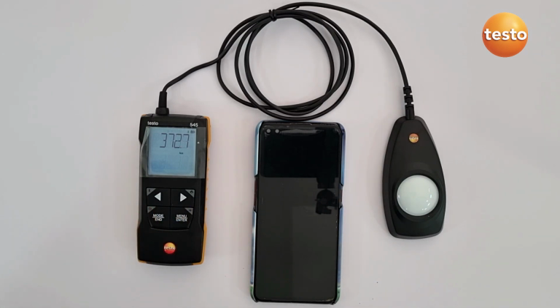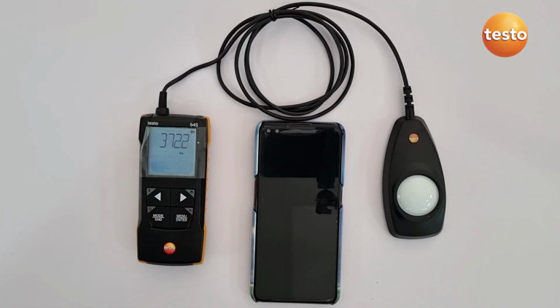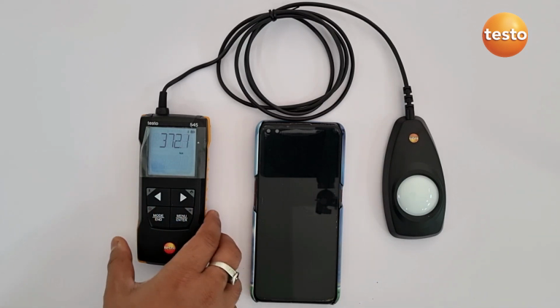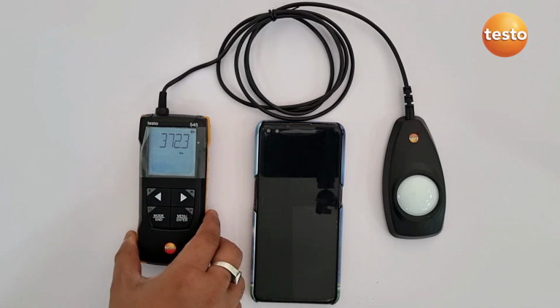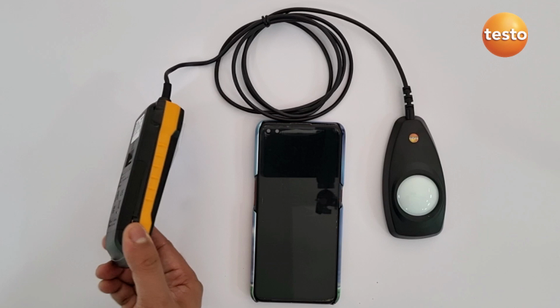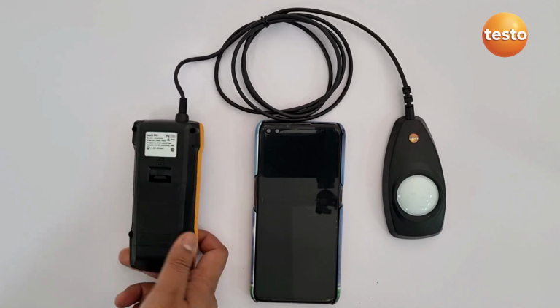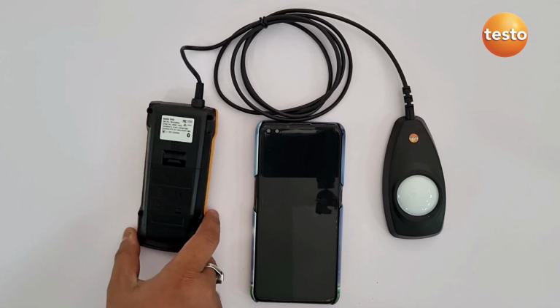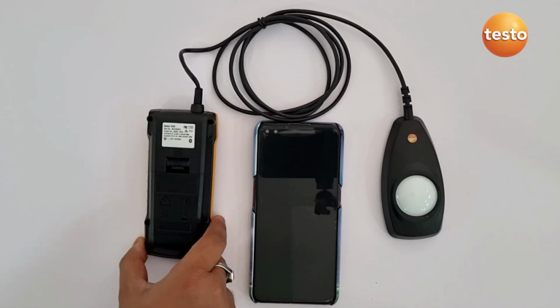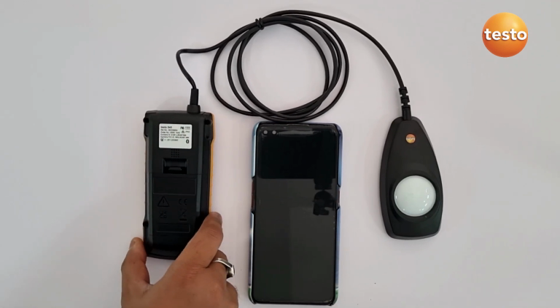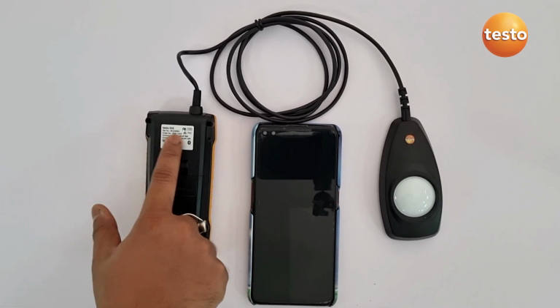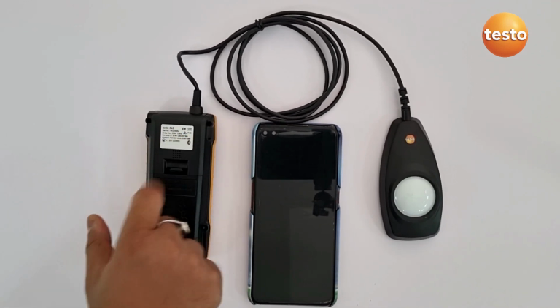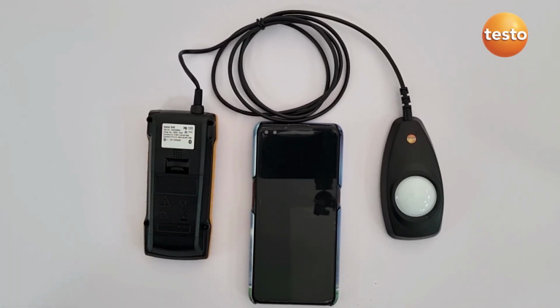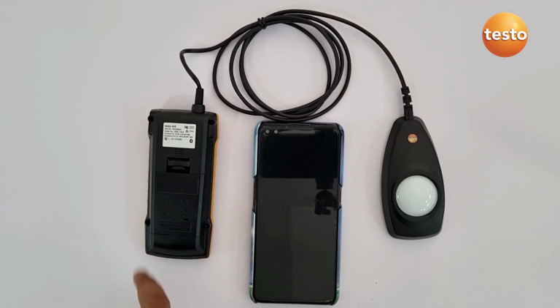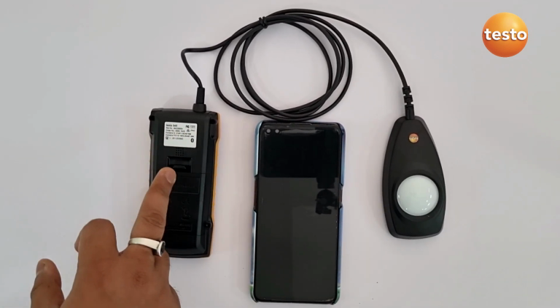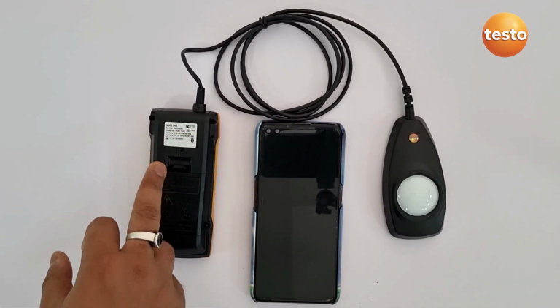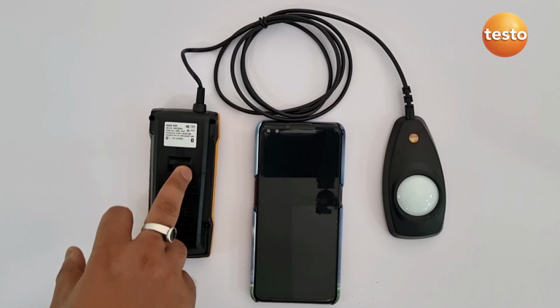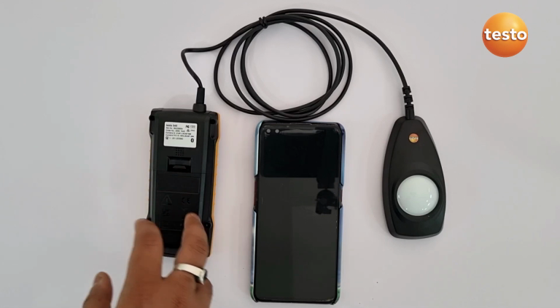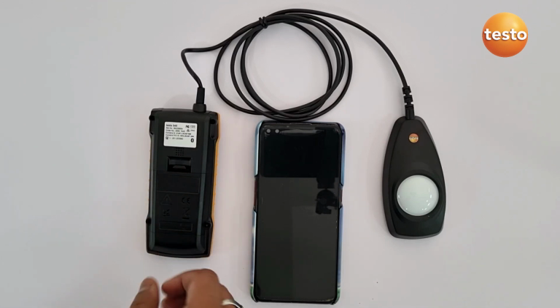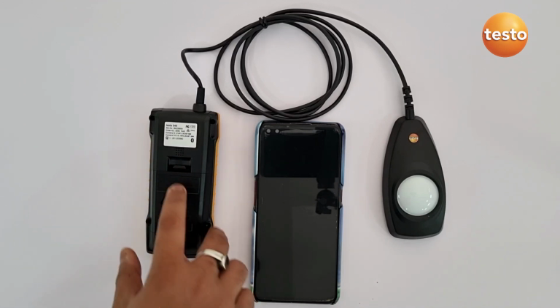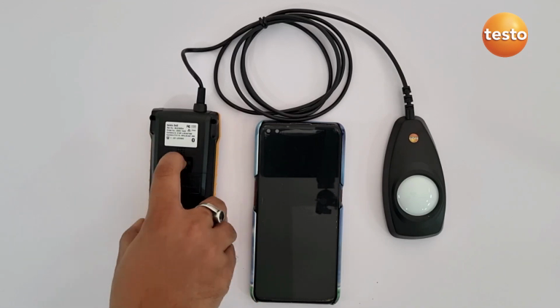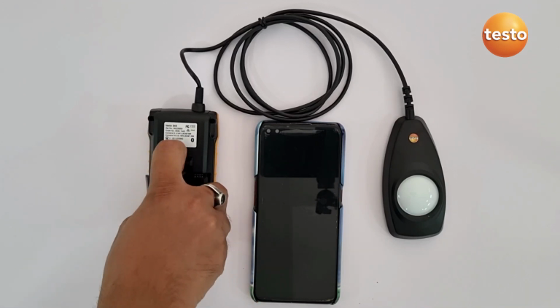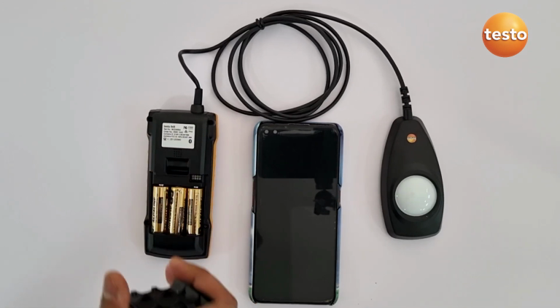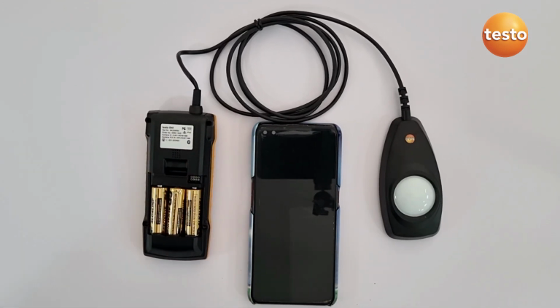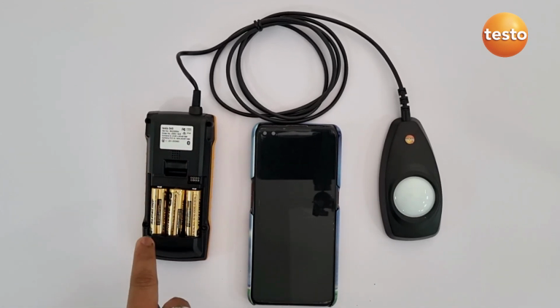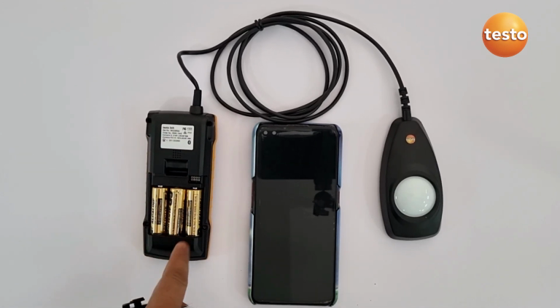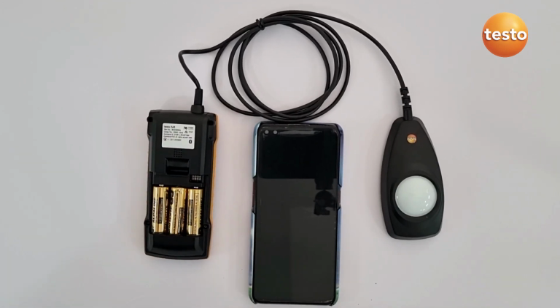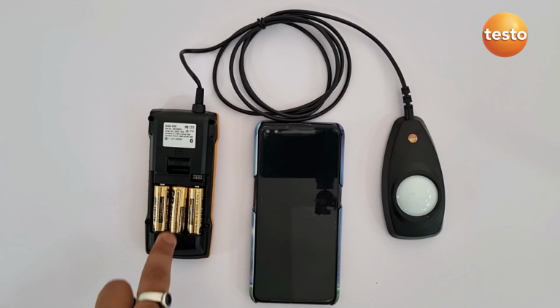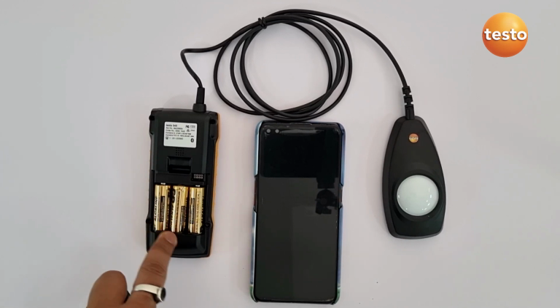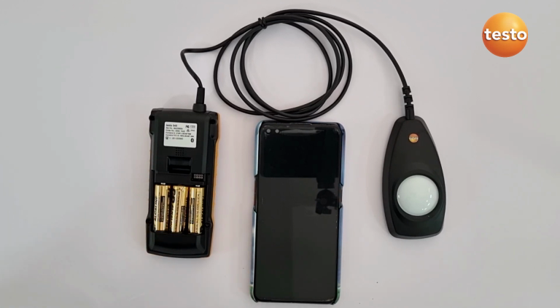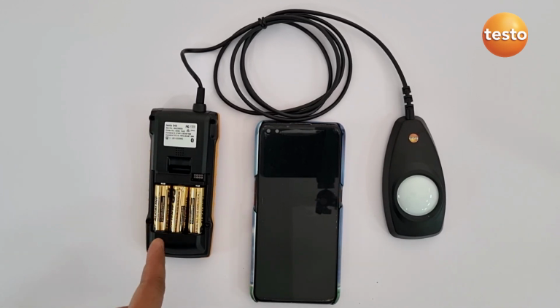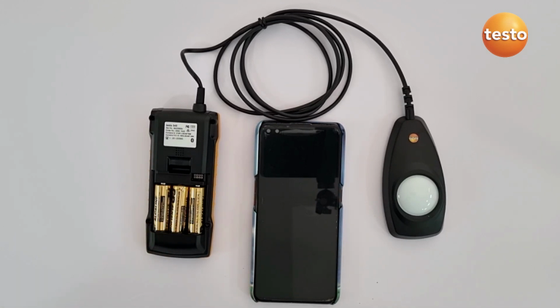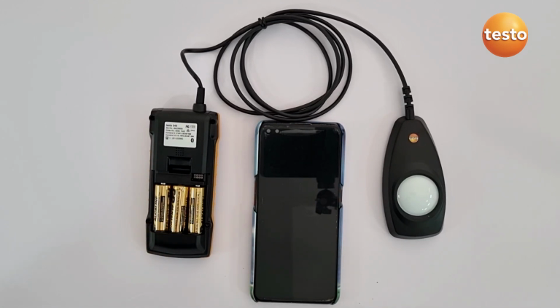If I go to the back side of the instrument, it has its details with the model number and serial number. At the back side we also have the batteries — three double-A 1.5 volt batteries.